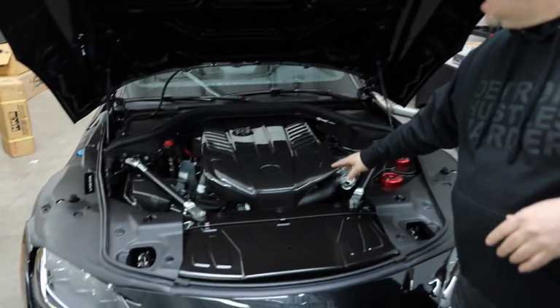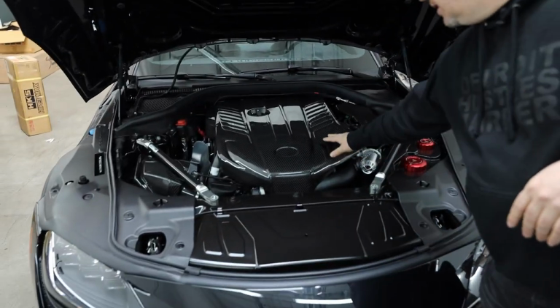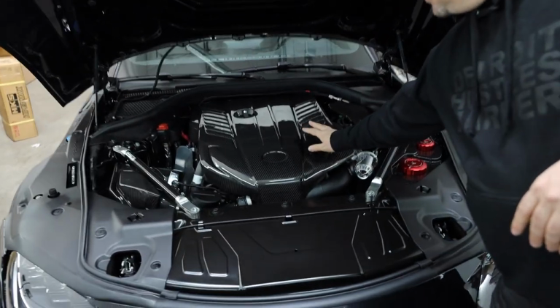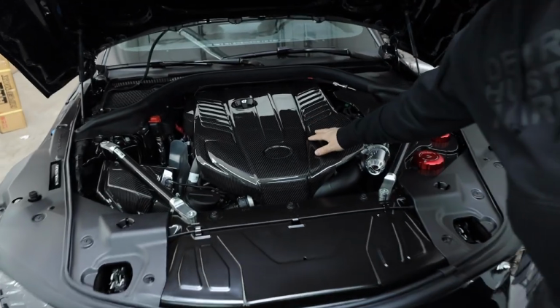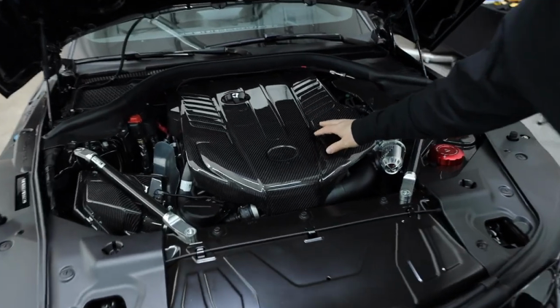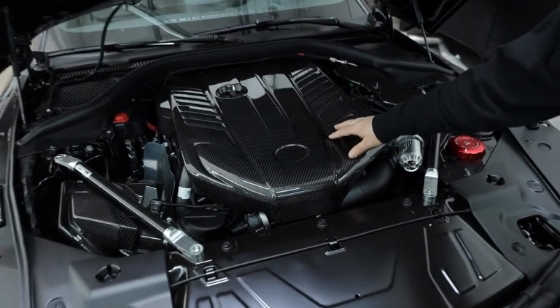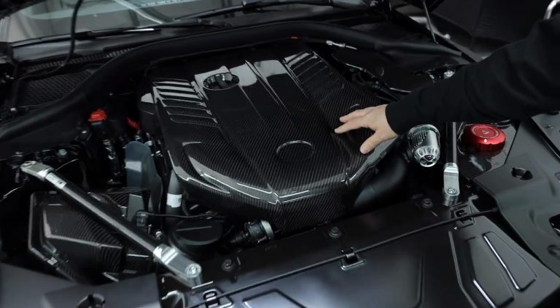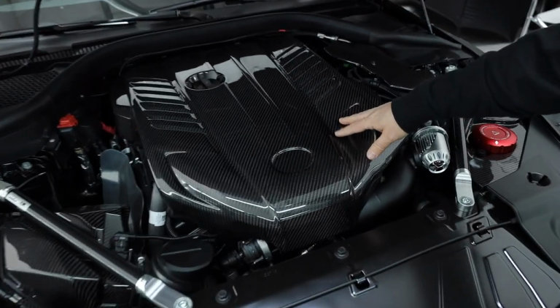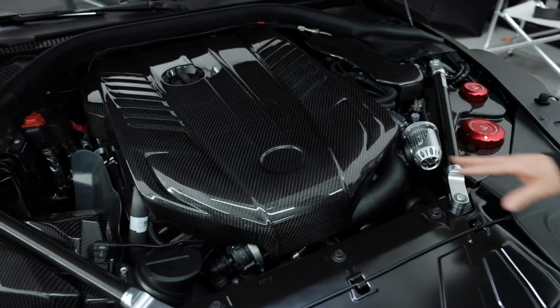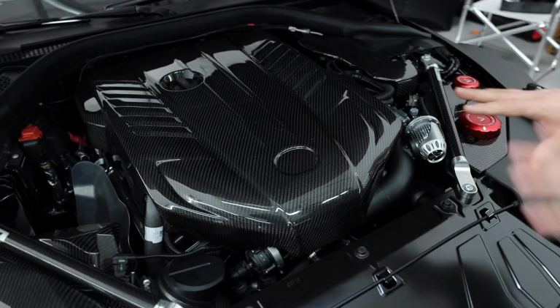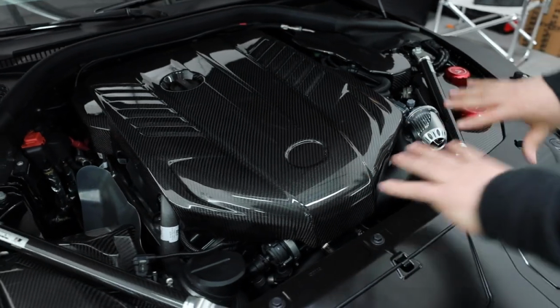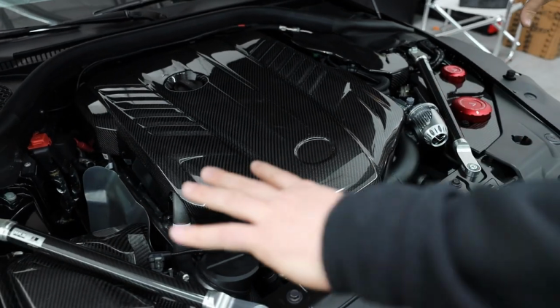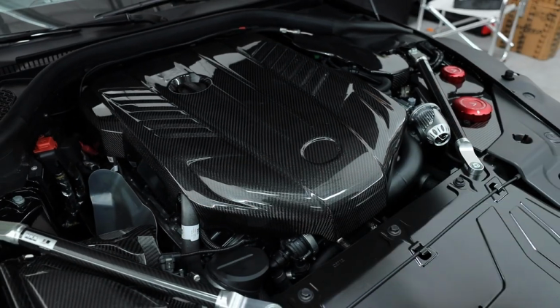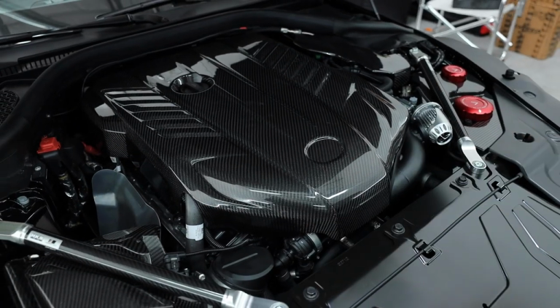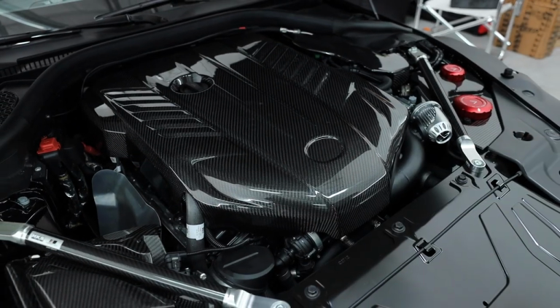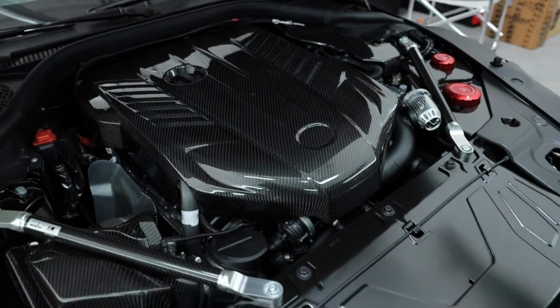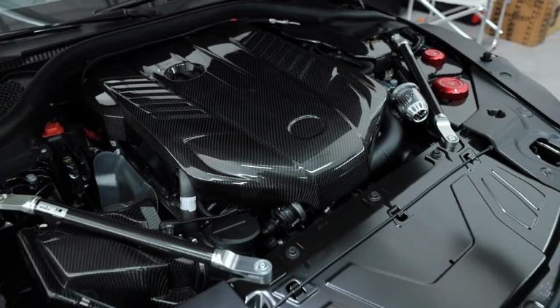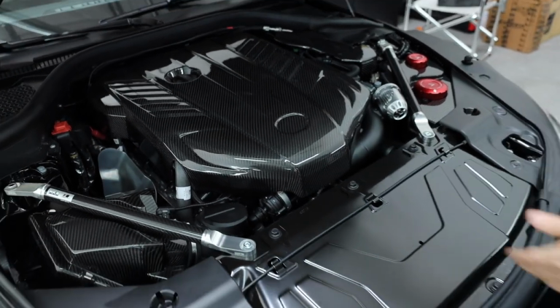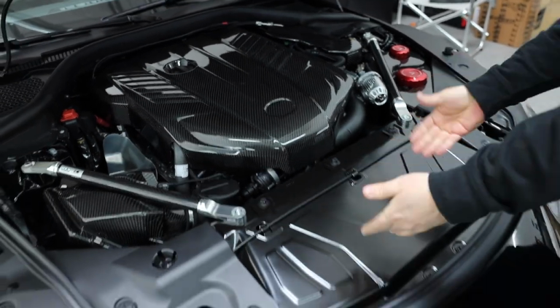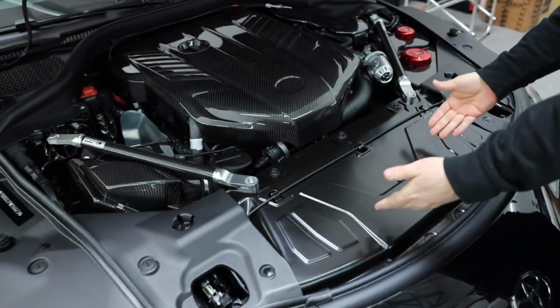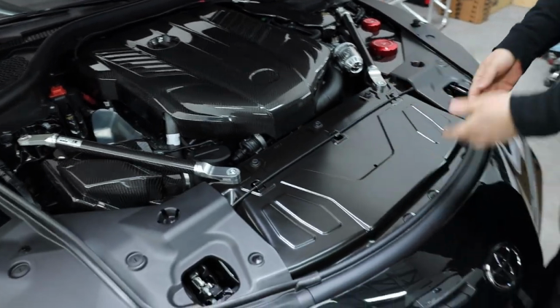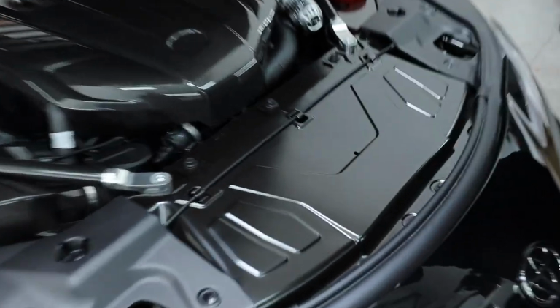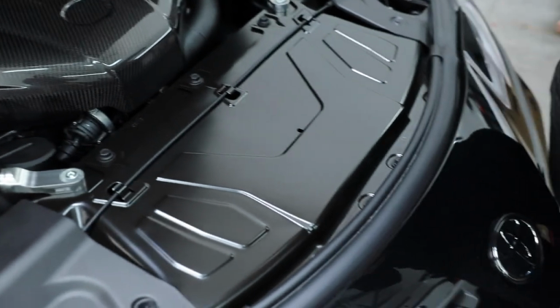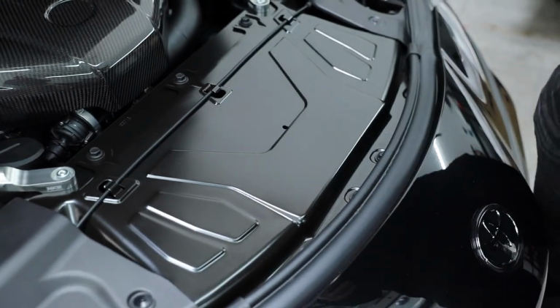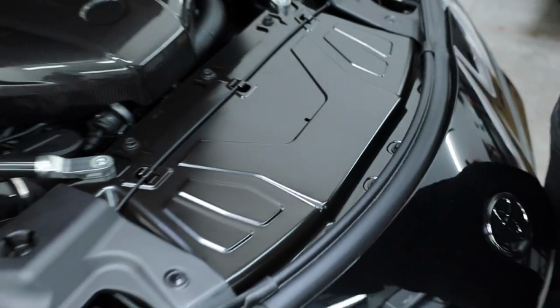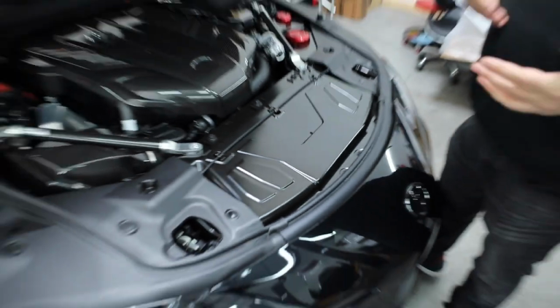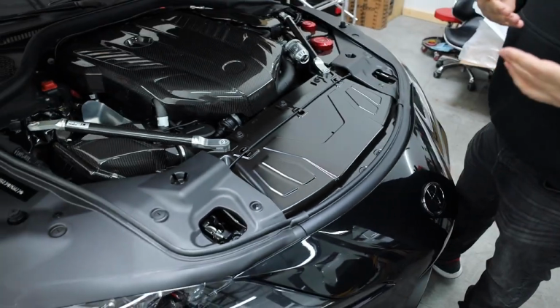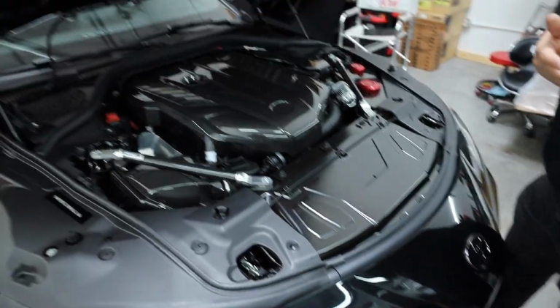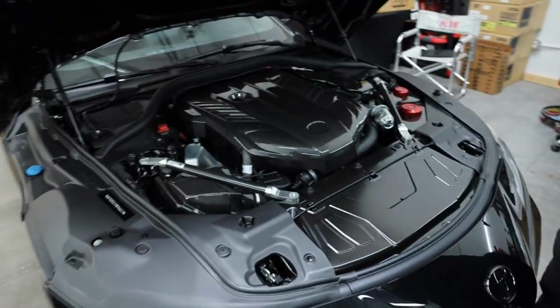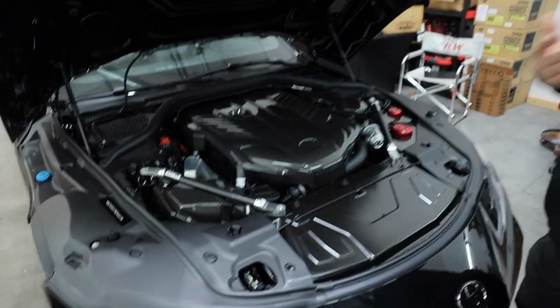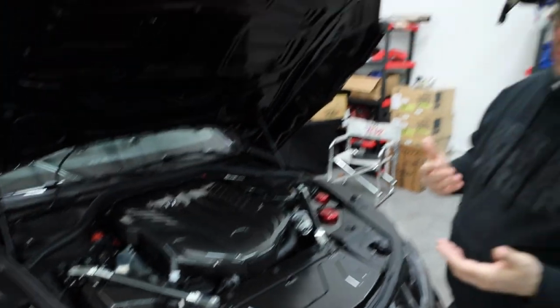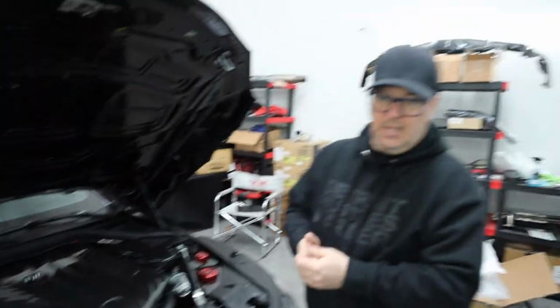We did install this Envy Specialties carbon piece to add some more carbon to it — let us know what you guys think. We still need to get to the front piece and install some interior pieces, and we'll get to that as soon as we can.